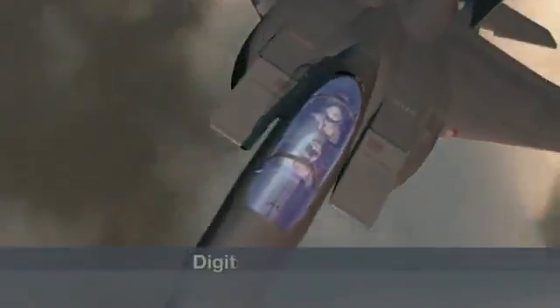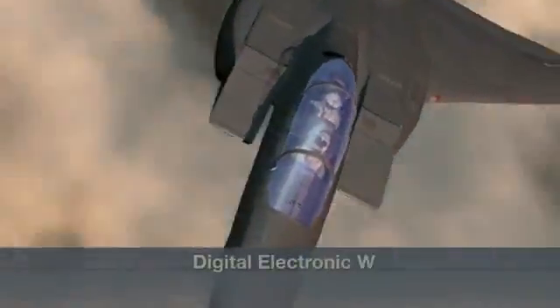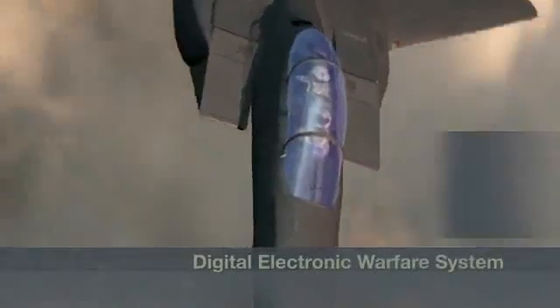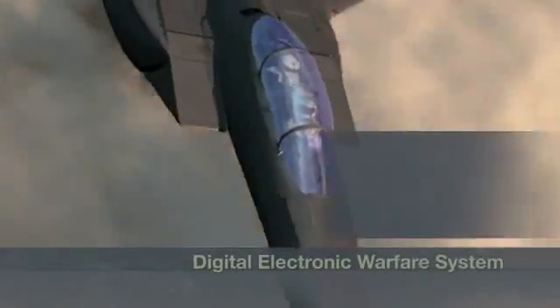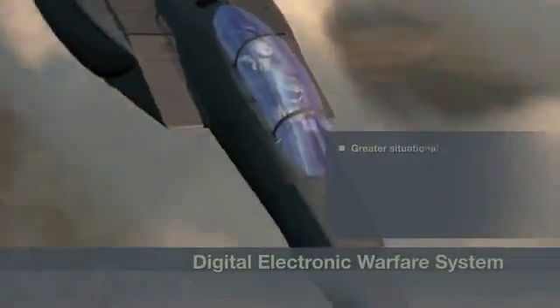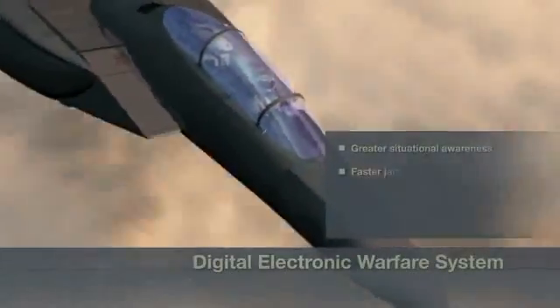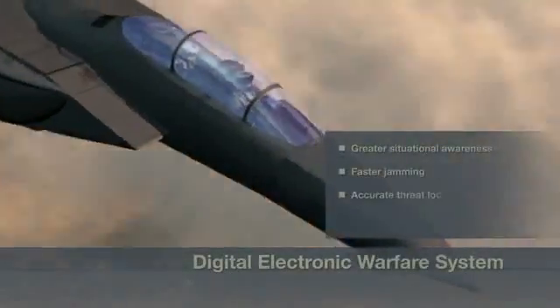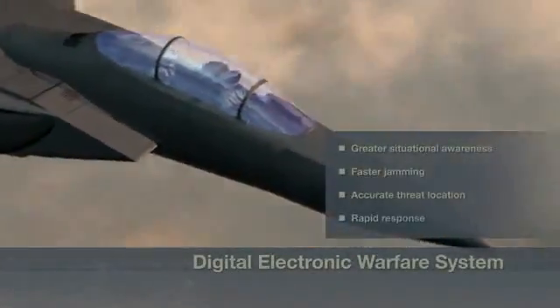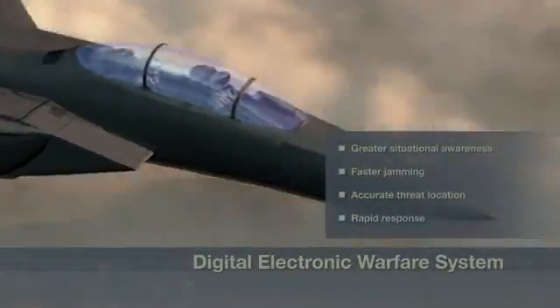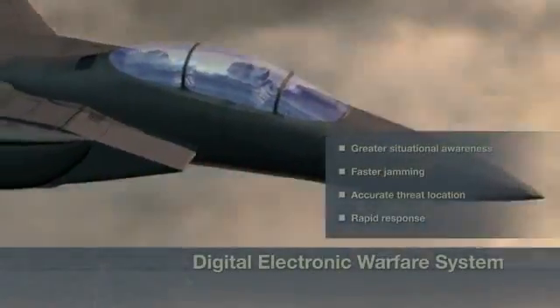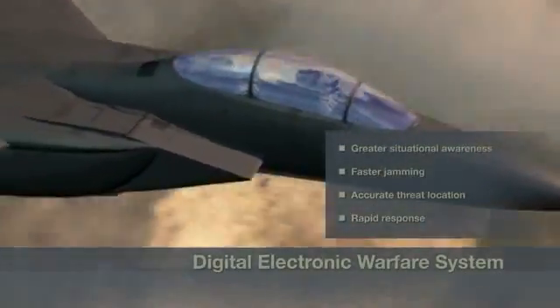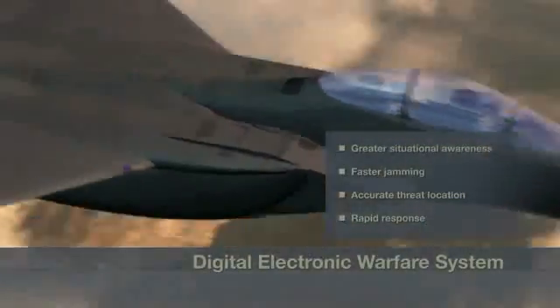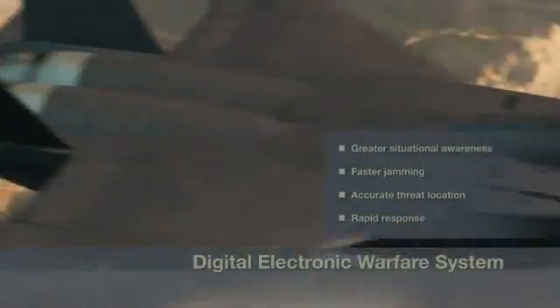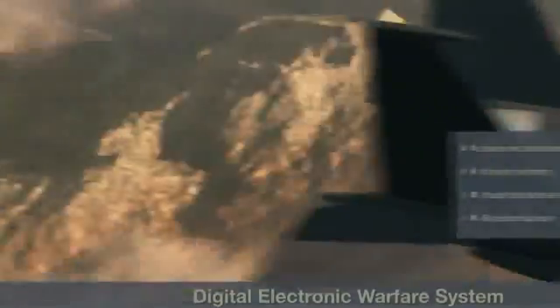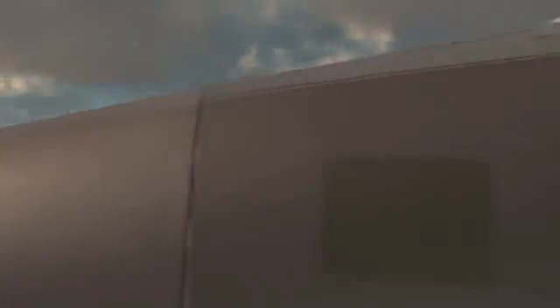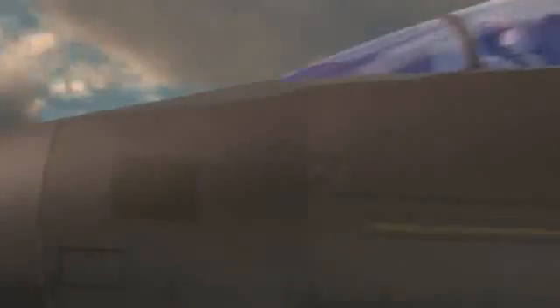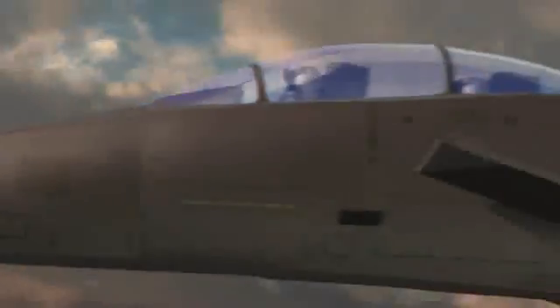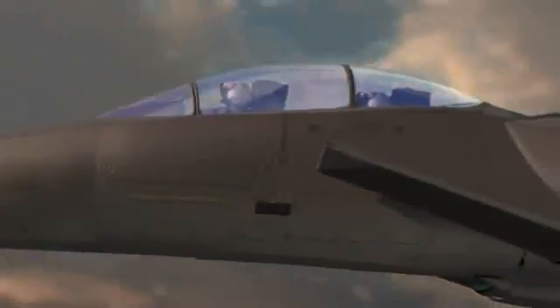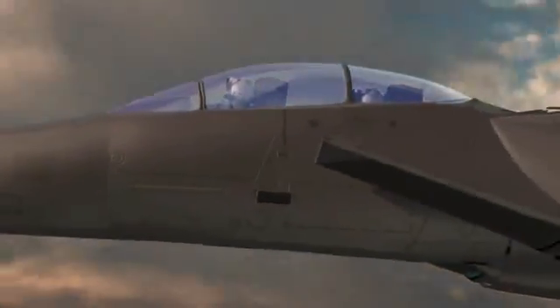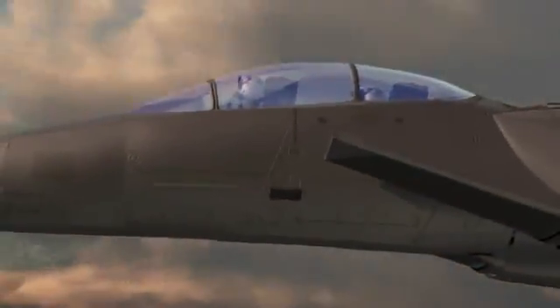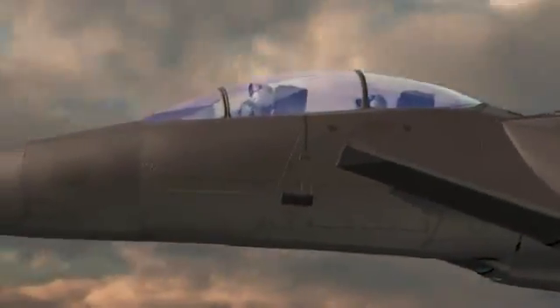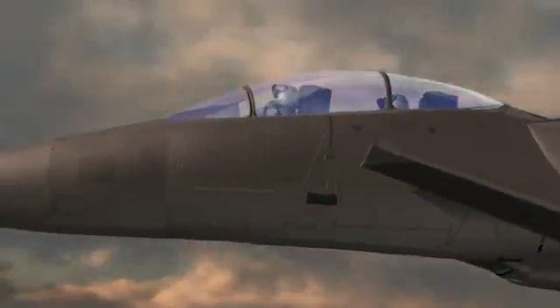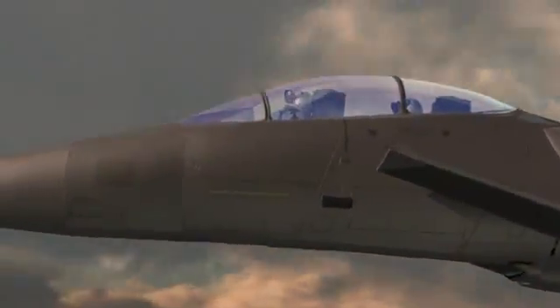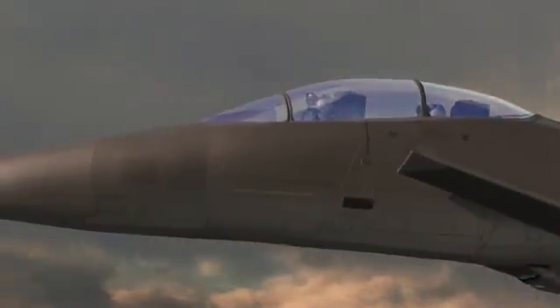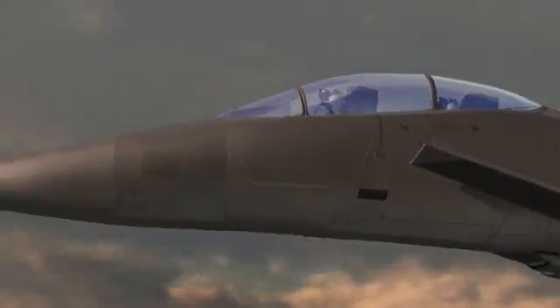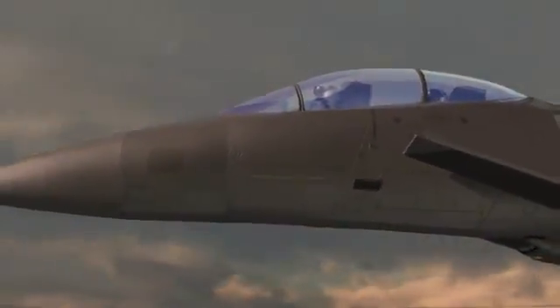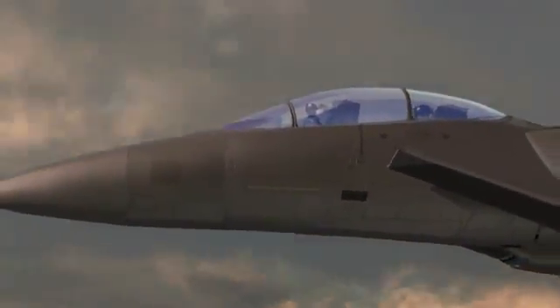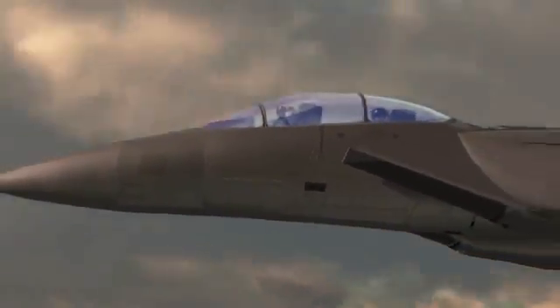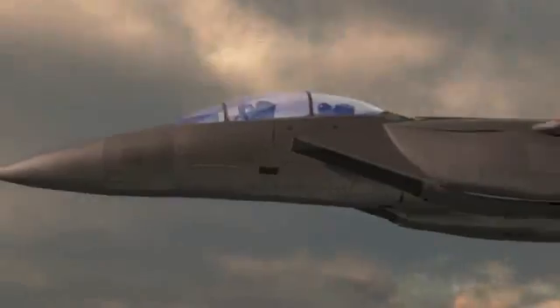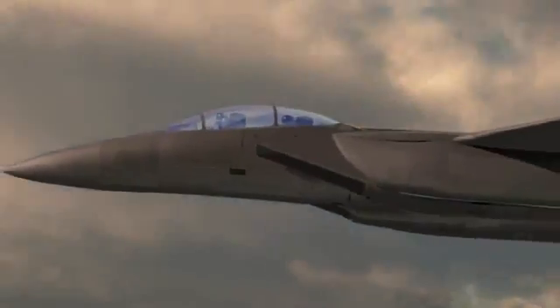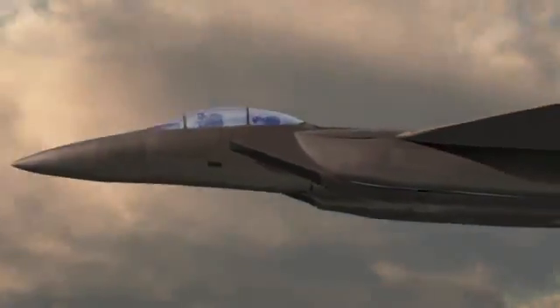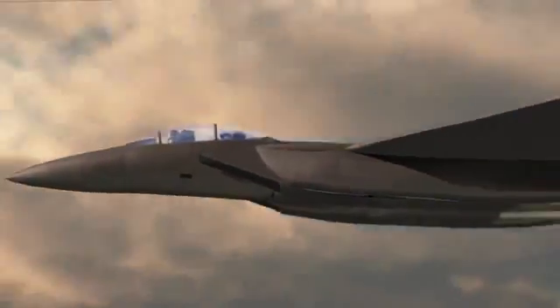Equipped with next generation avionics and sensors such as the digital electronic warfare system and AESA radar, this new F-15 can quickly detect, identify and respond to any threat.